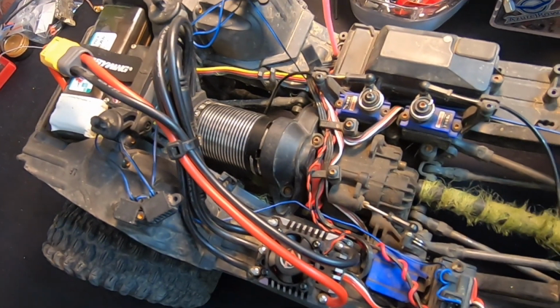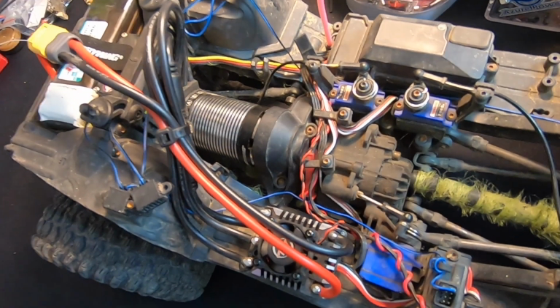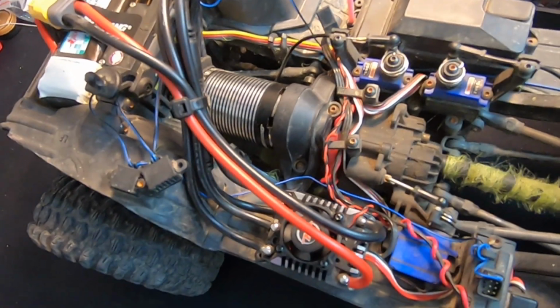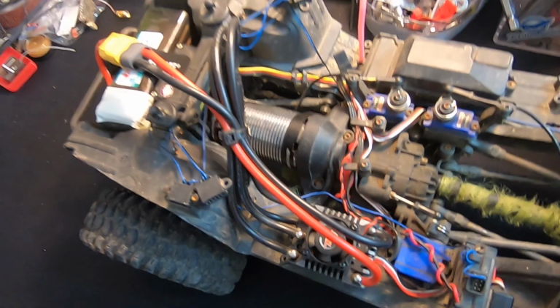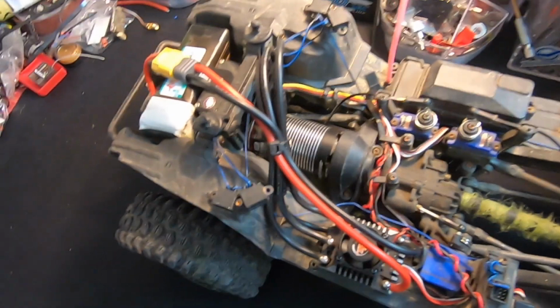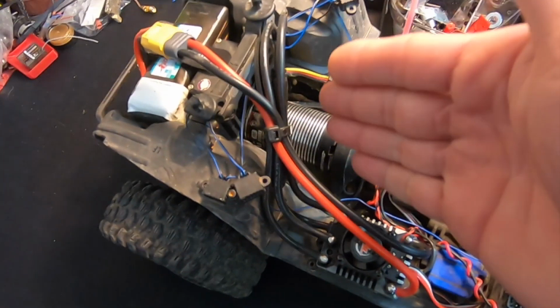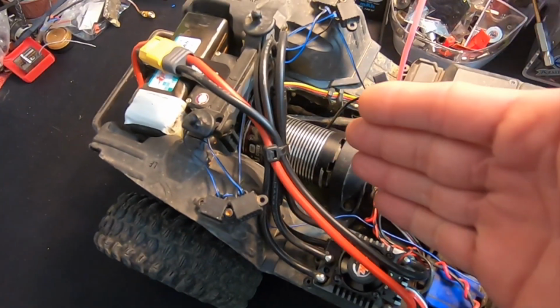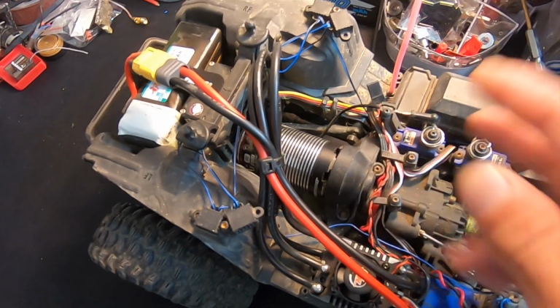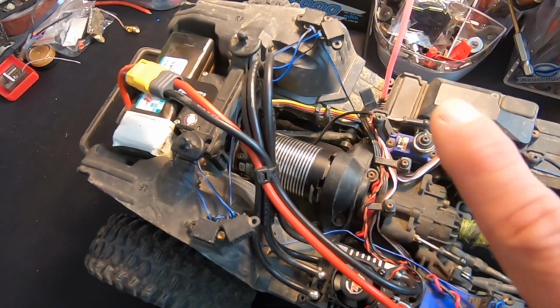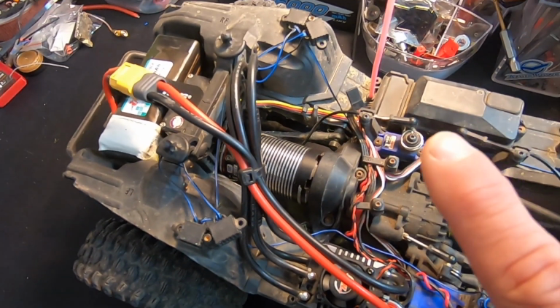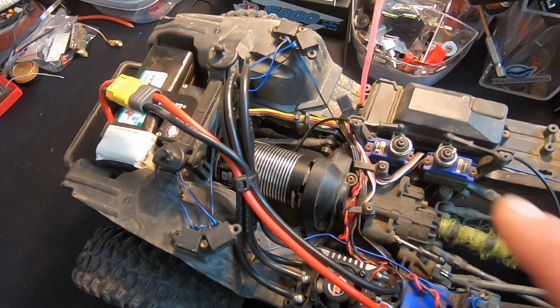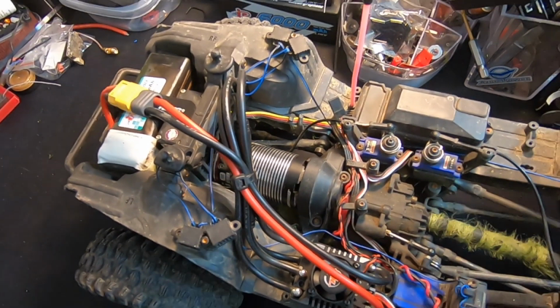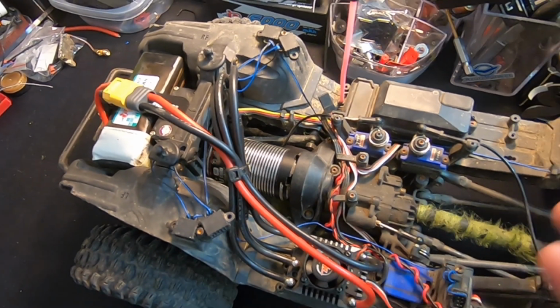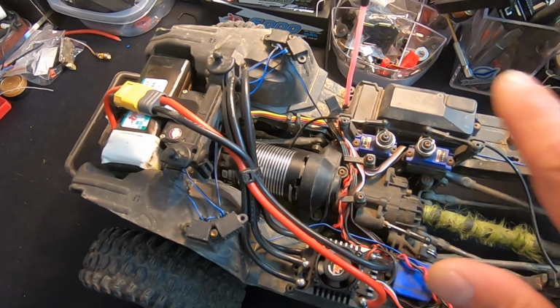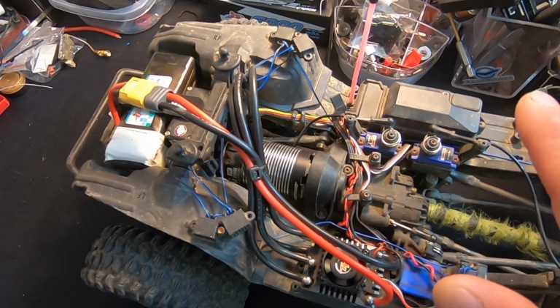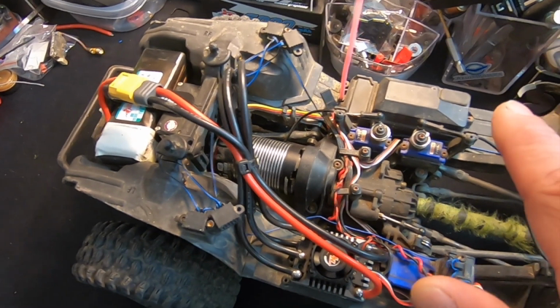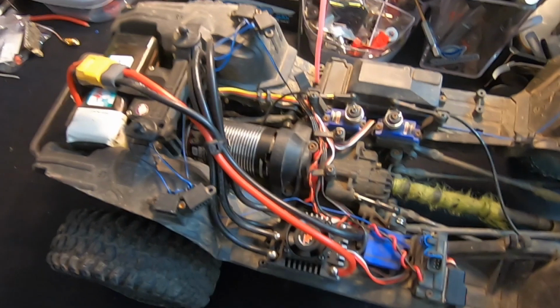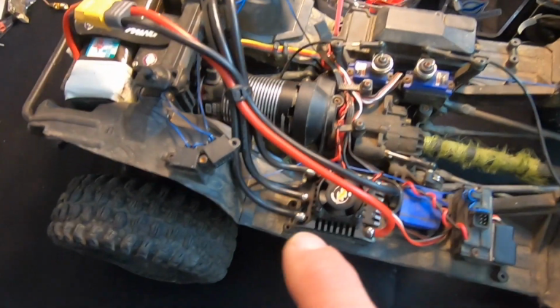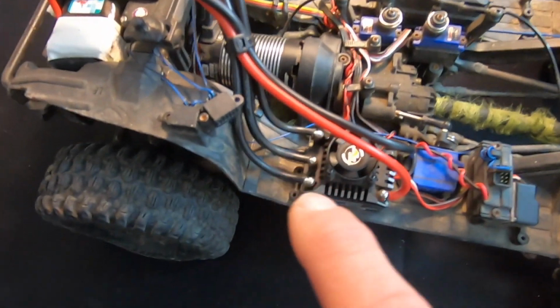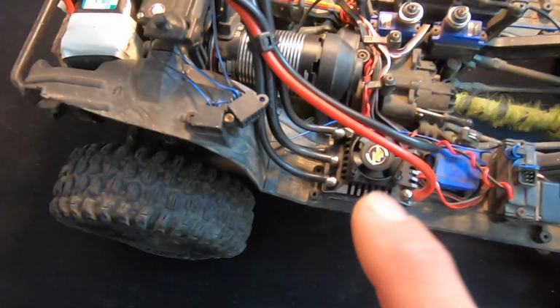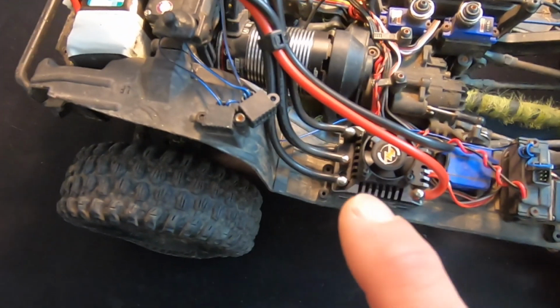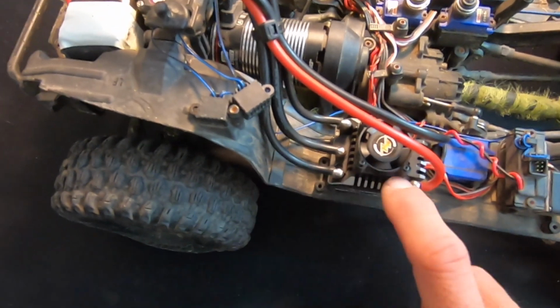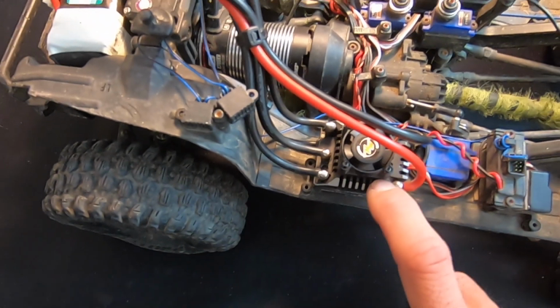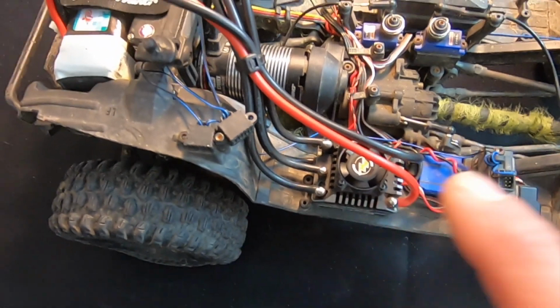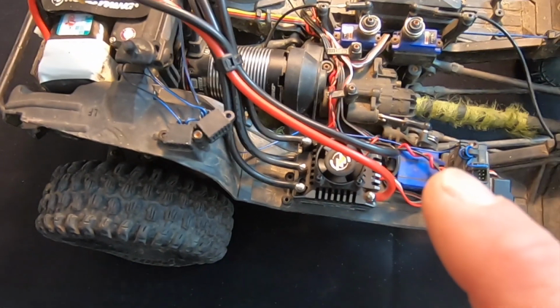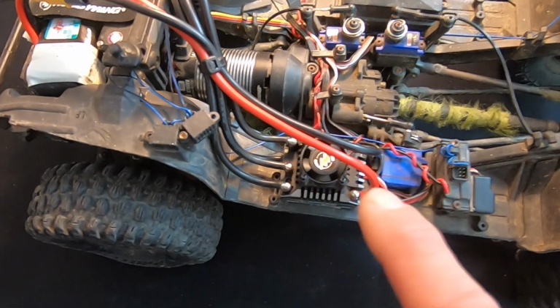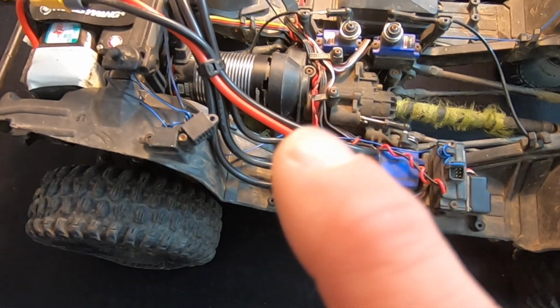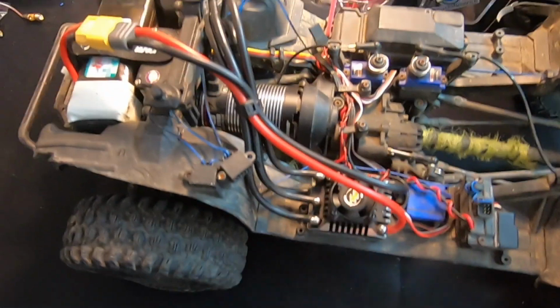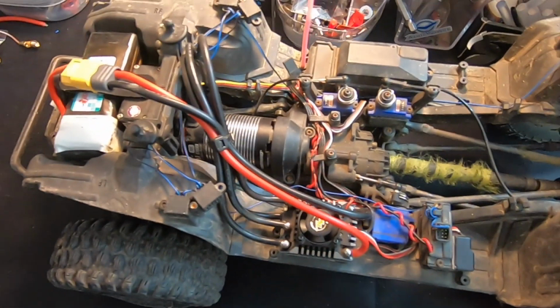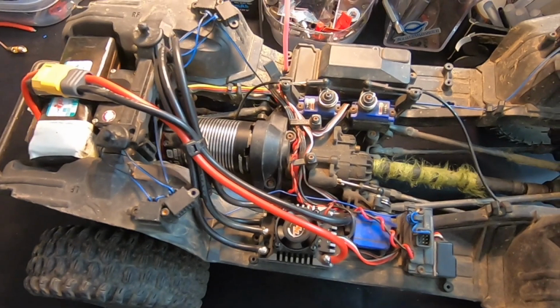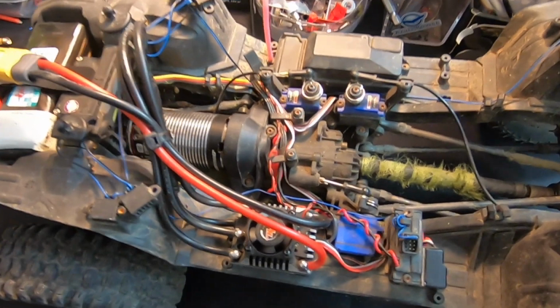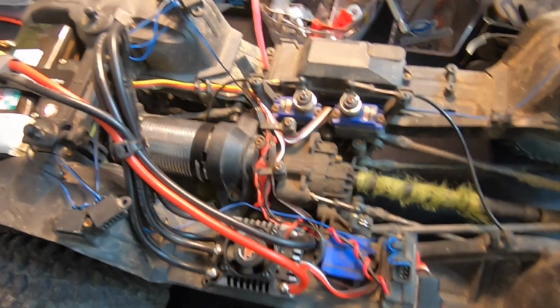A new 550 motor is out in two different KVs — 2700 and 3300 KV — and there has also been a minor hardware change as well as a firmware update for the speed control.